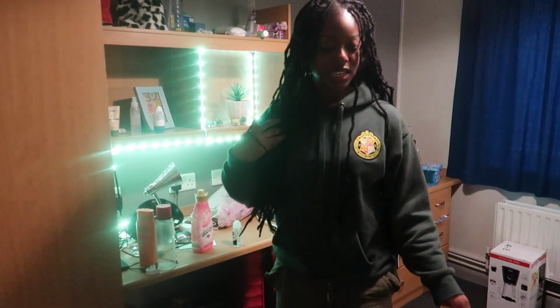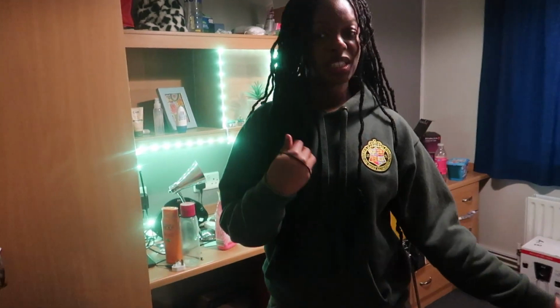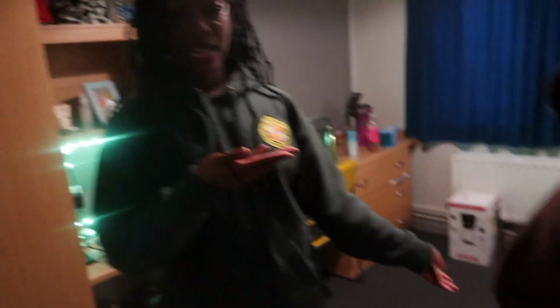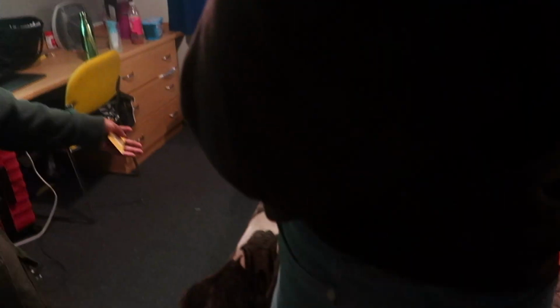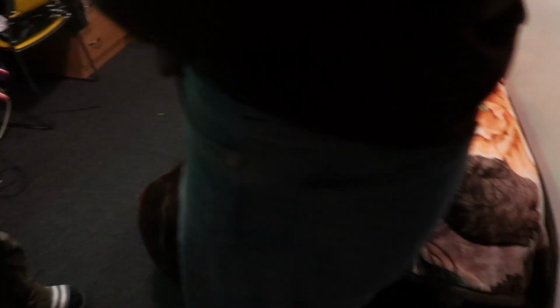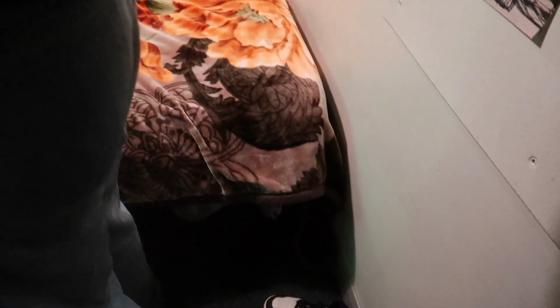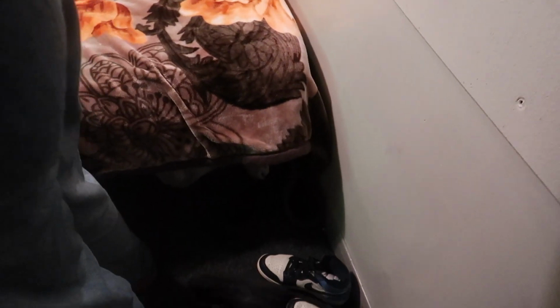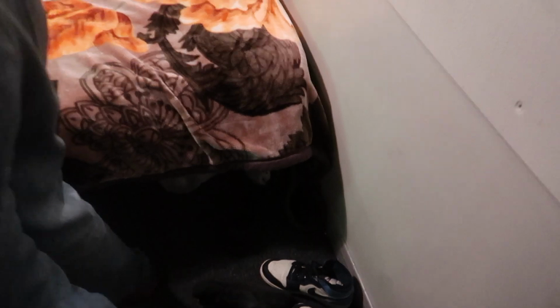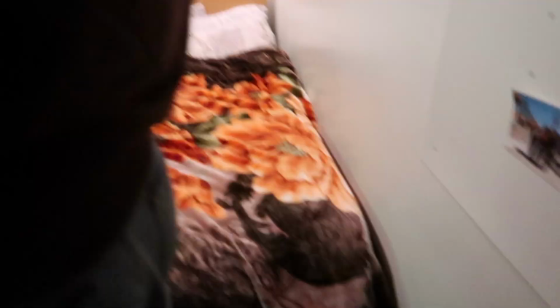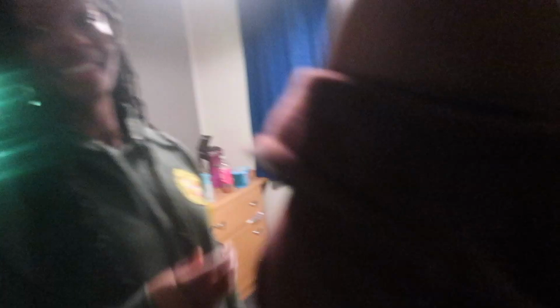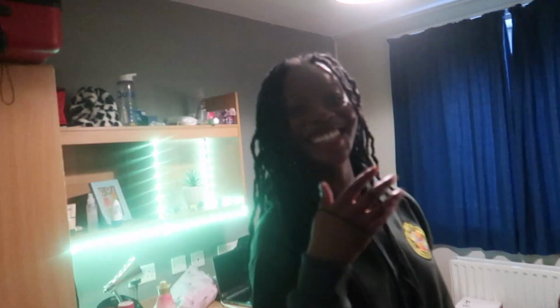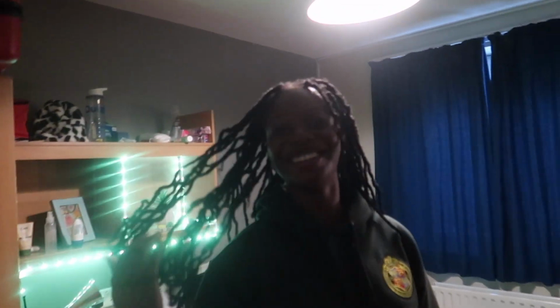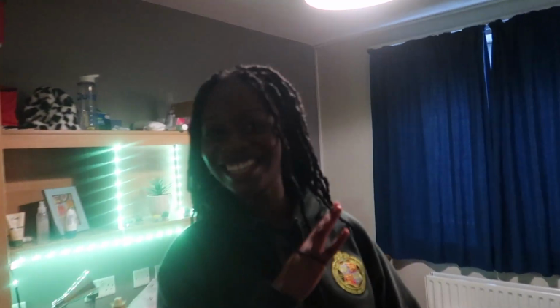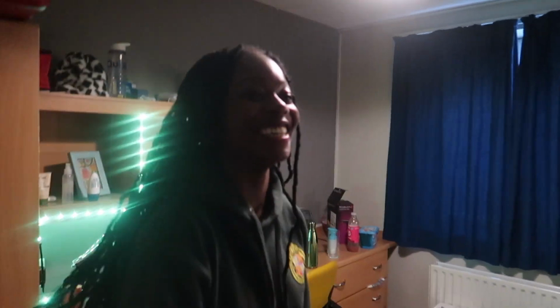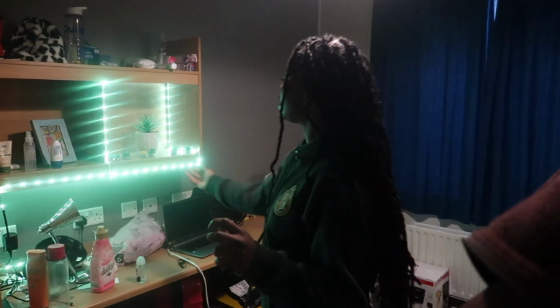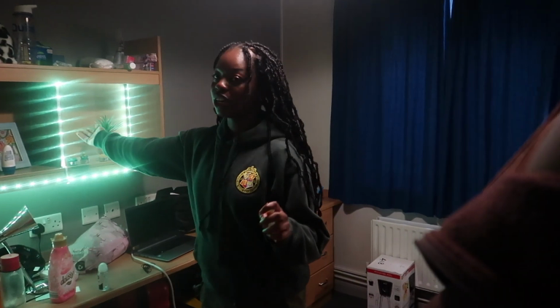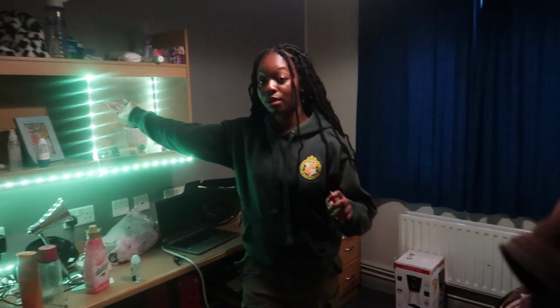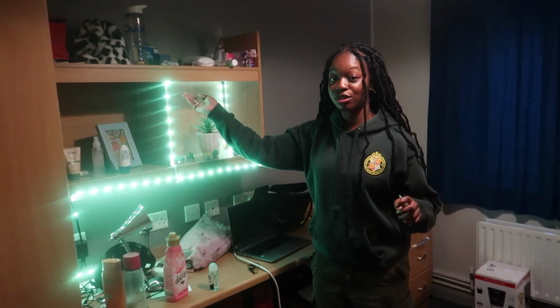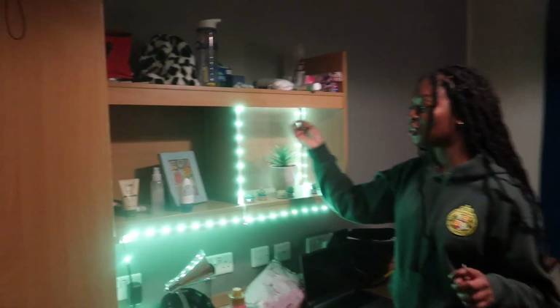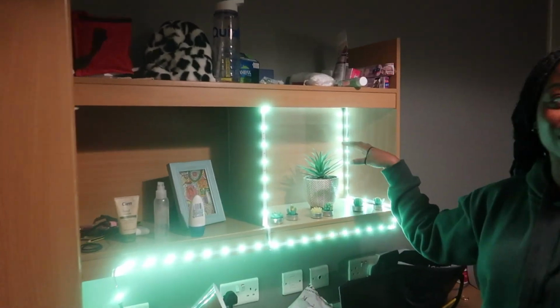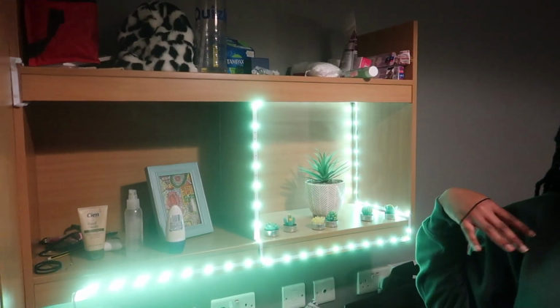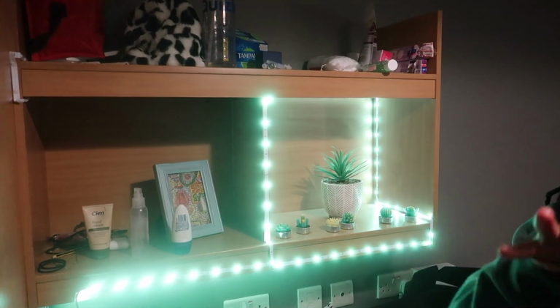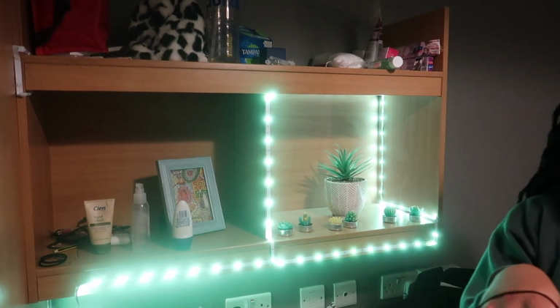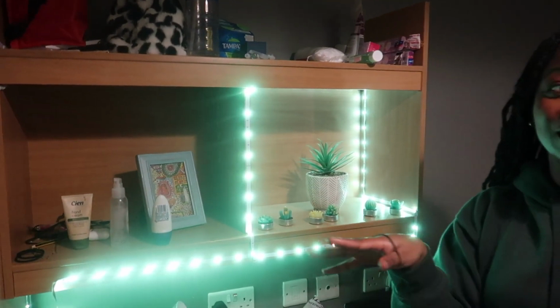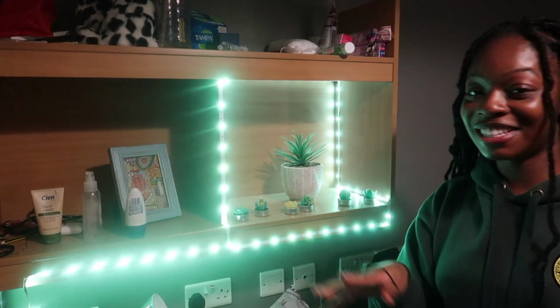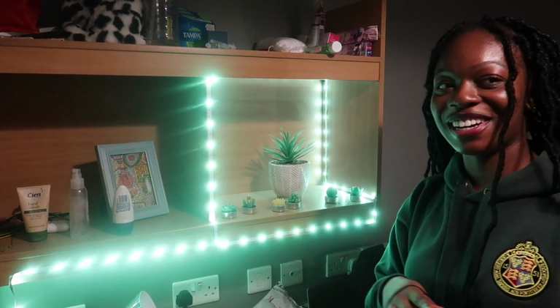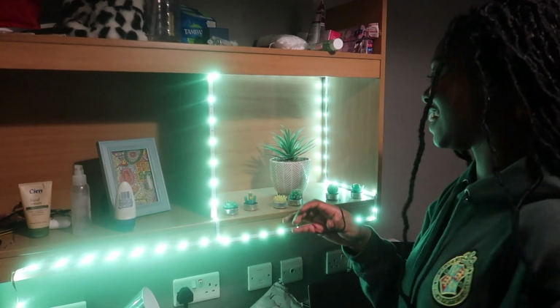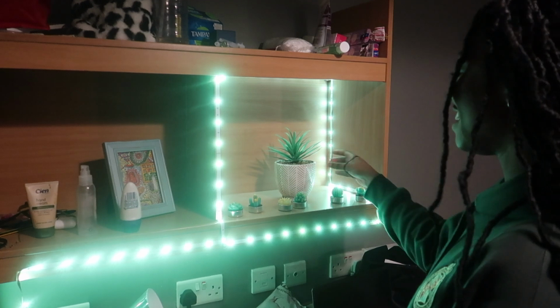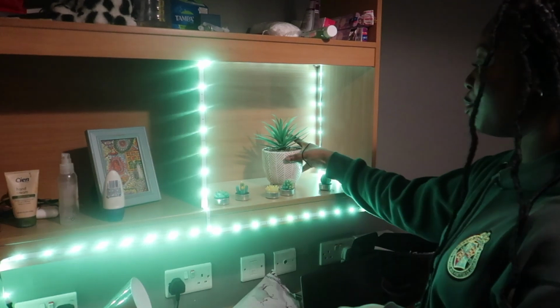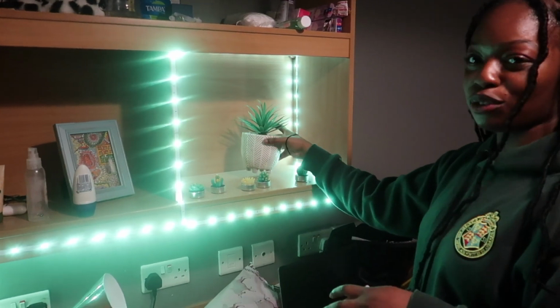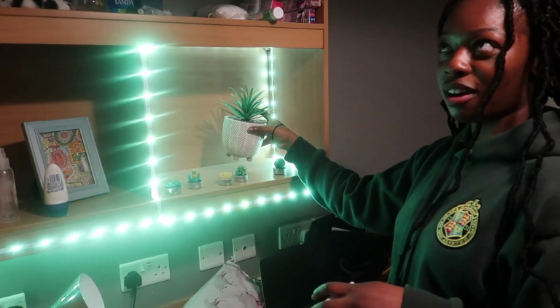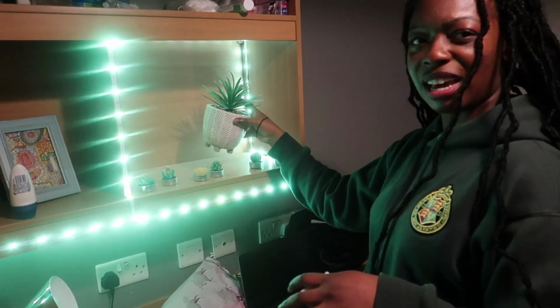There's space under the bed if you wanted to store things. These little shelves here are quite cute — you can put your little decorations, your plants. We love plants in university. I bought this from B&M.